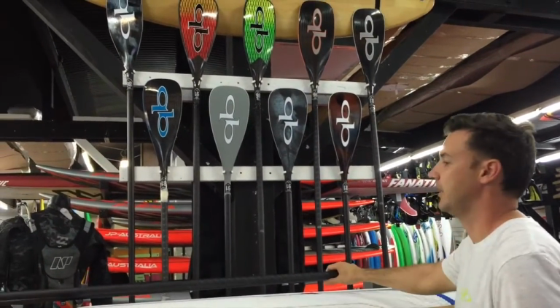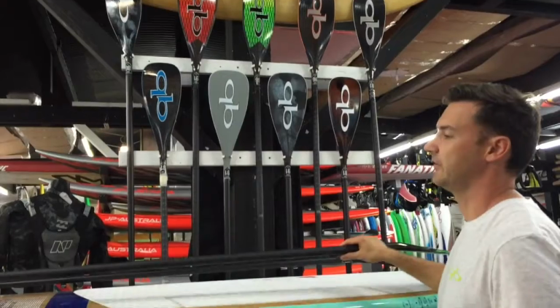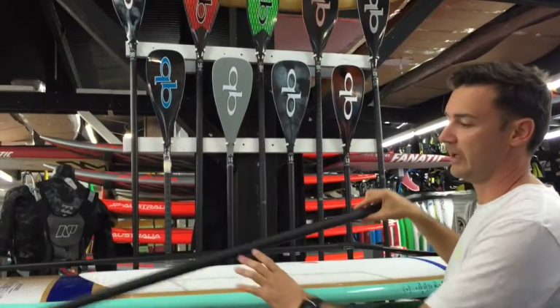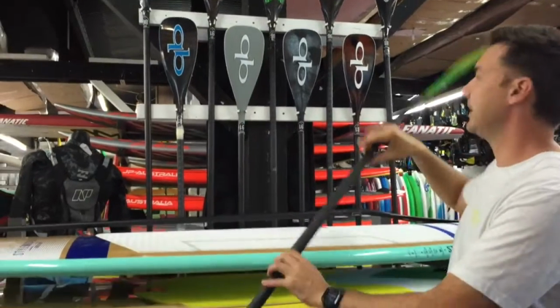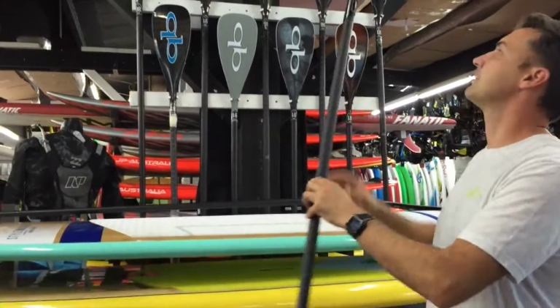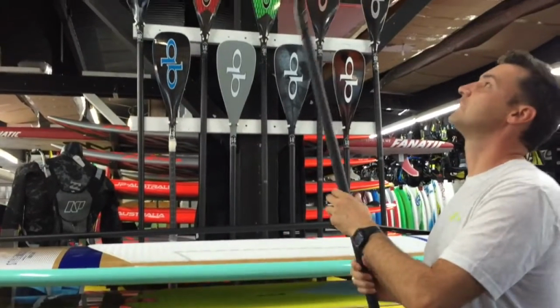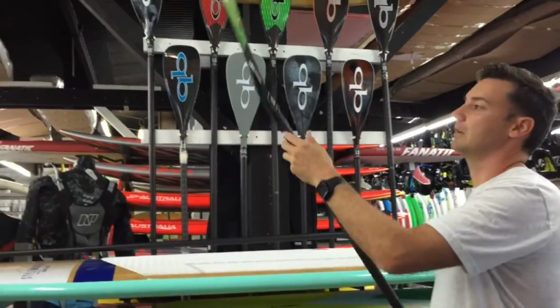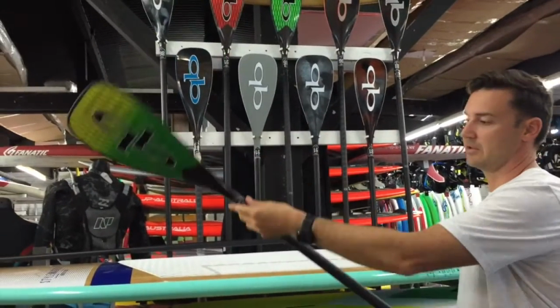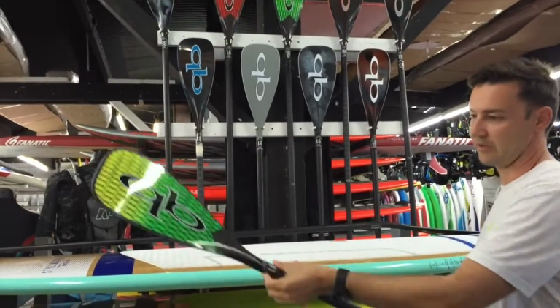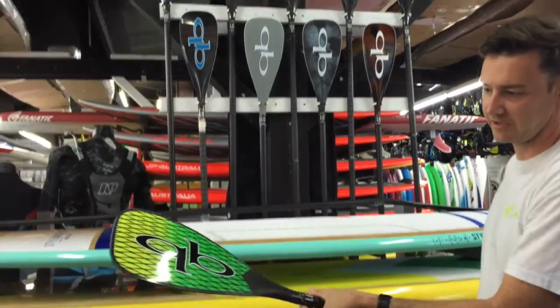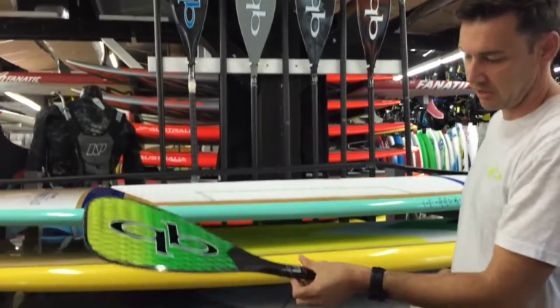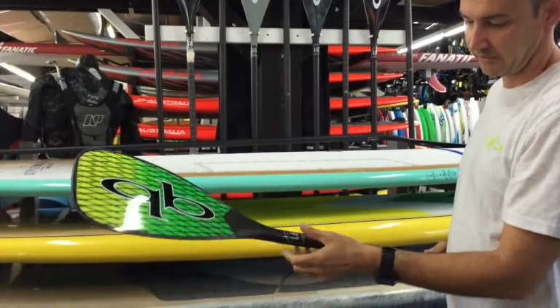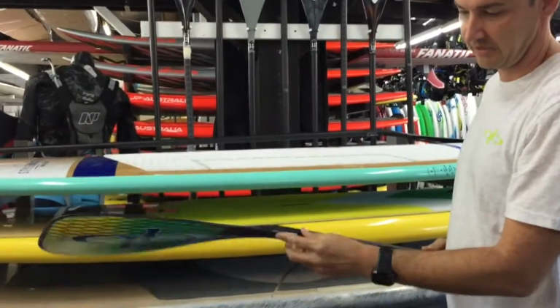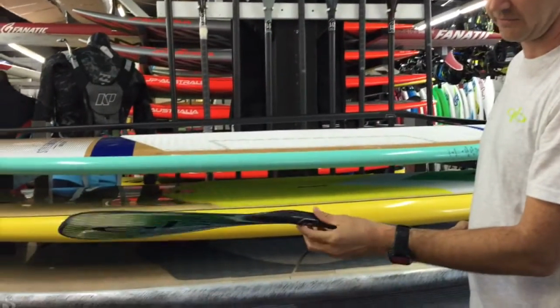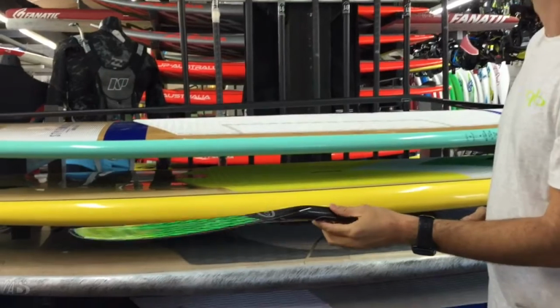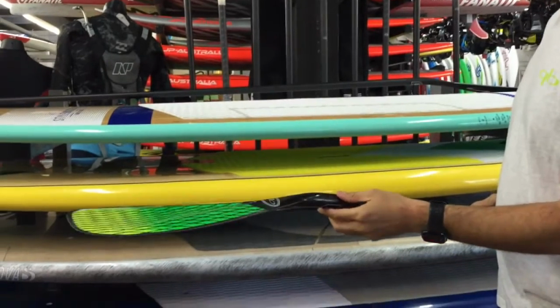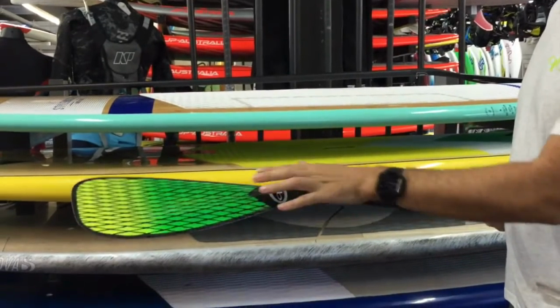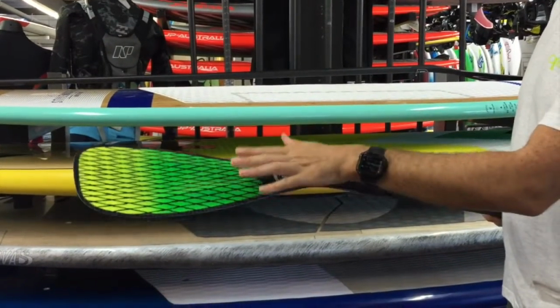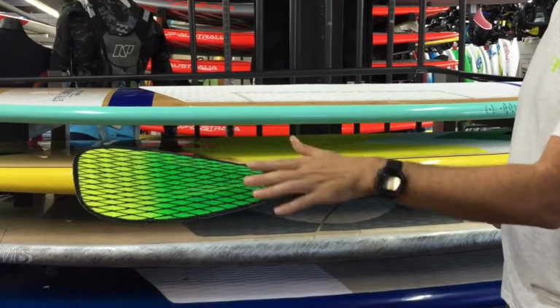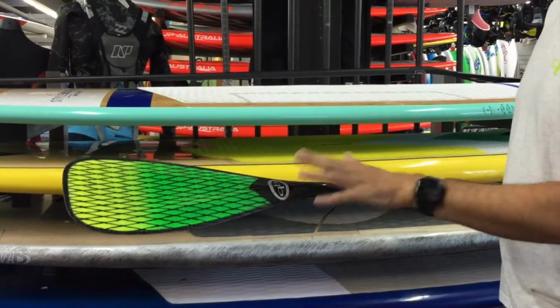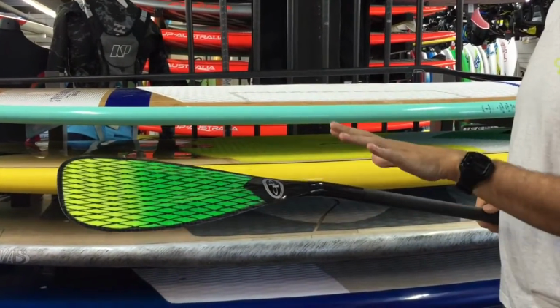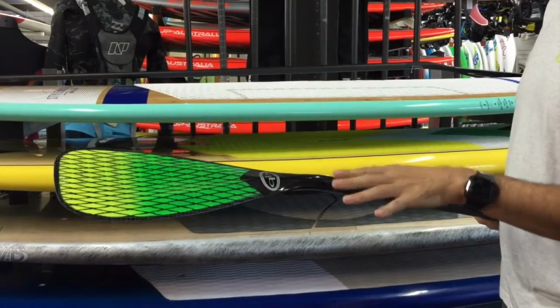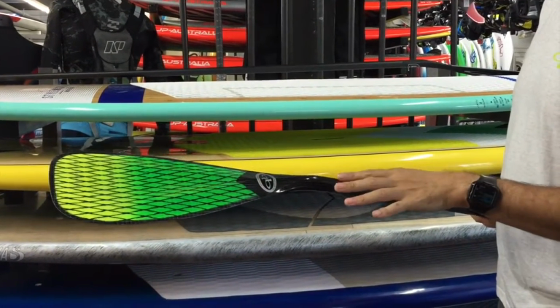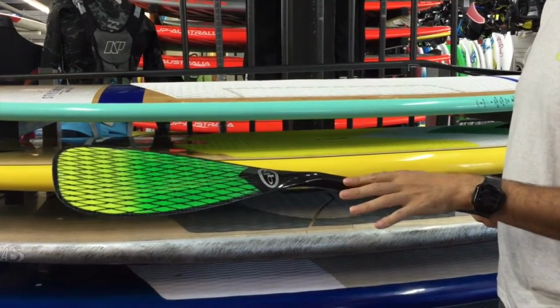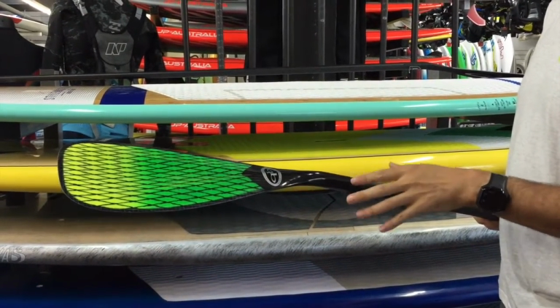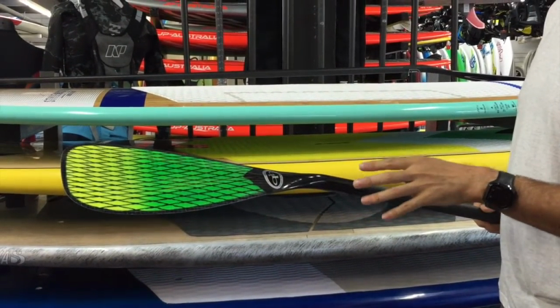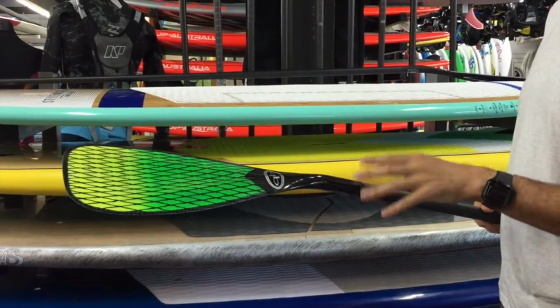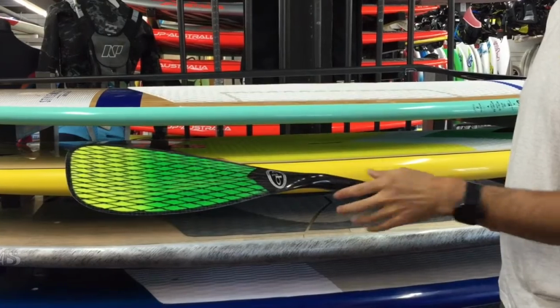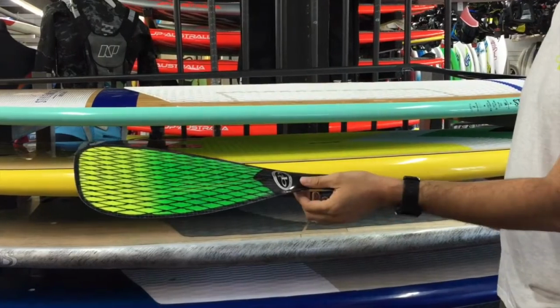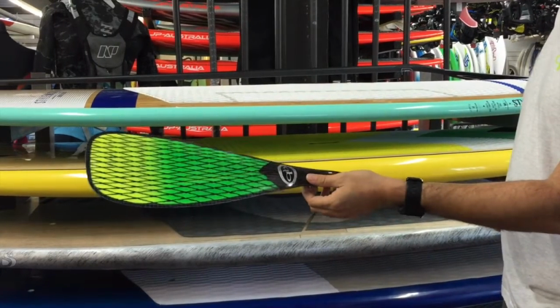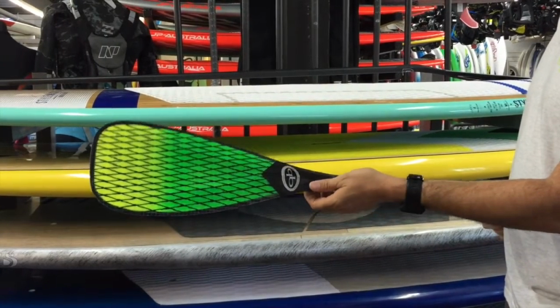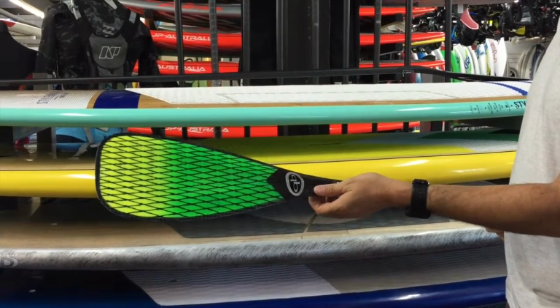Next we have the new Vector blade, which is just a different construction on either a V-drive or a Trifecta. It's a little bit of an in-between price — between the full carbon and the fiberglass.